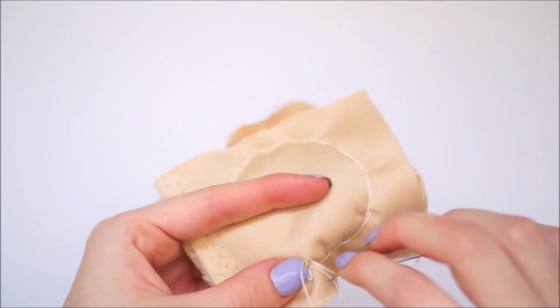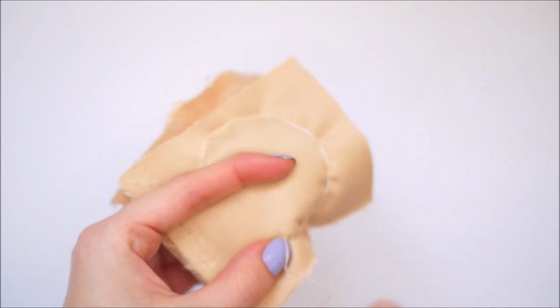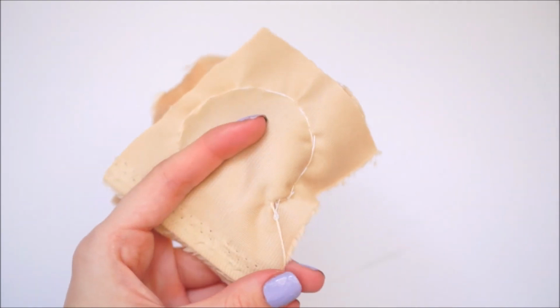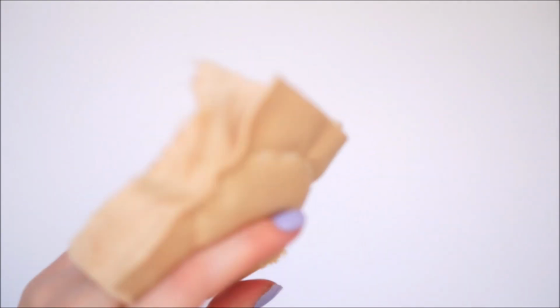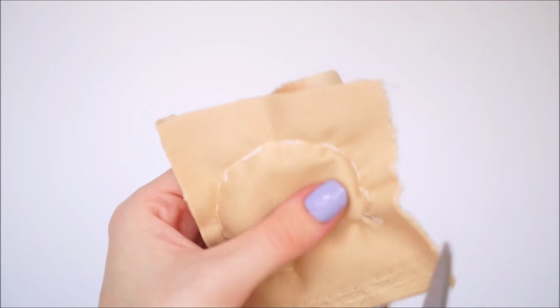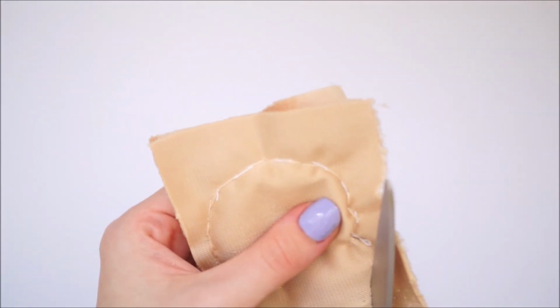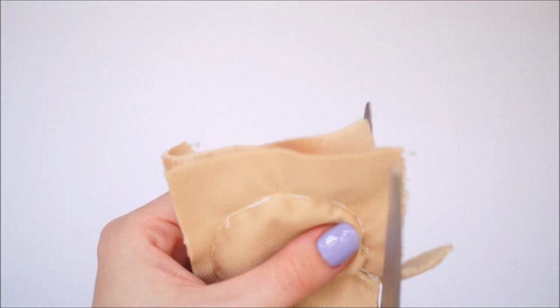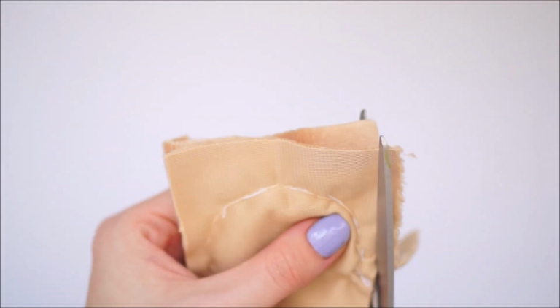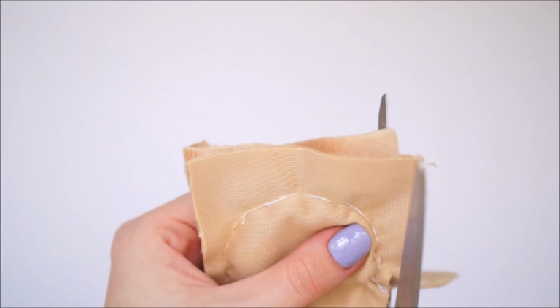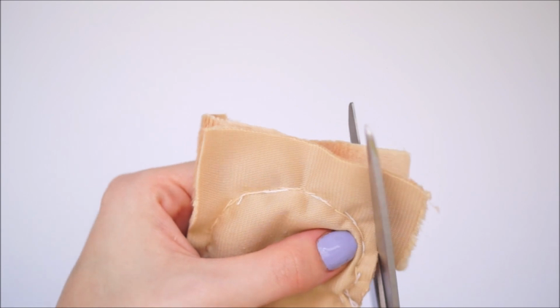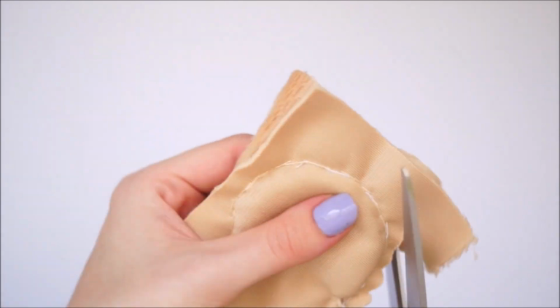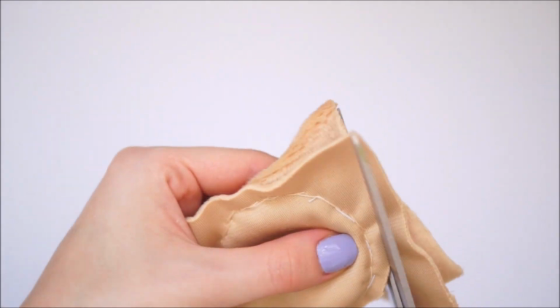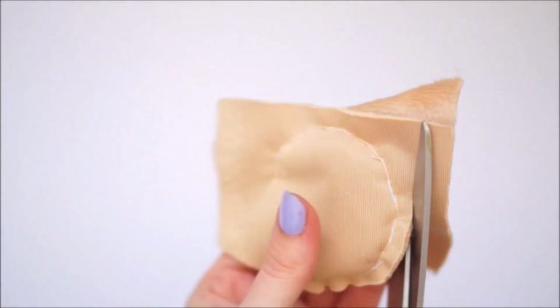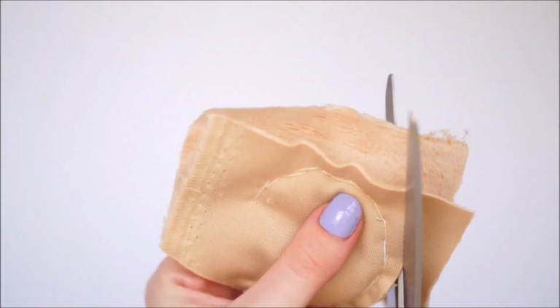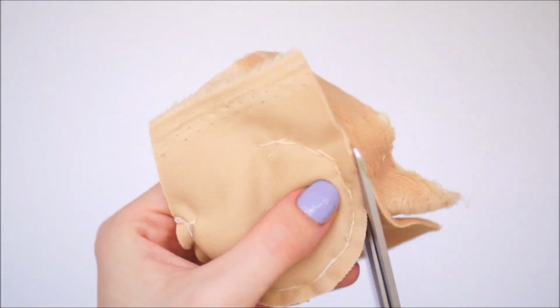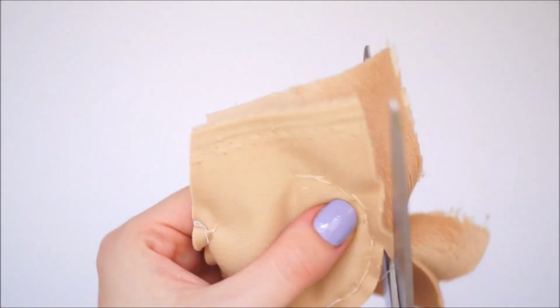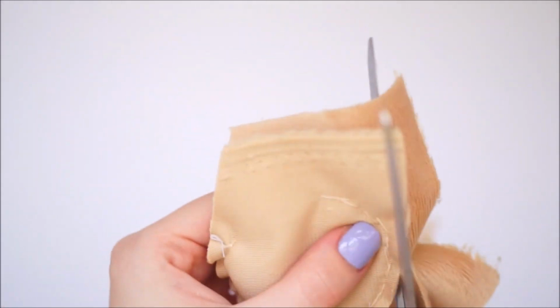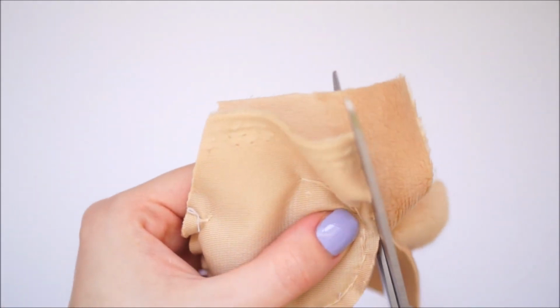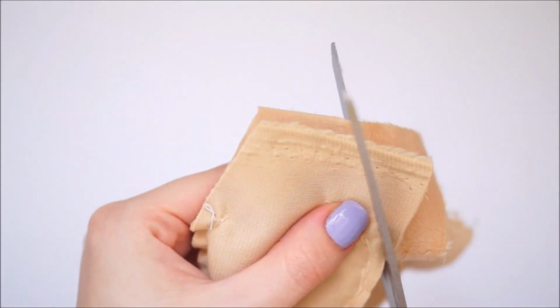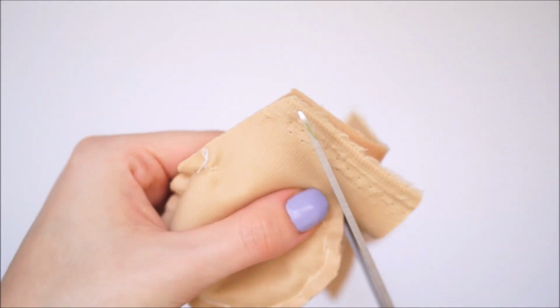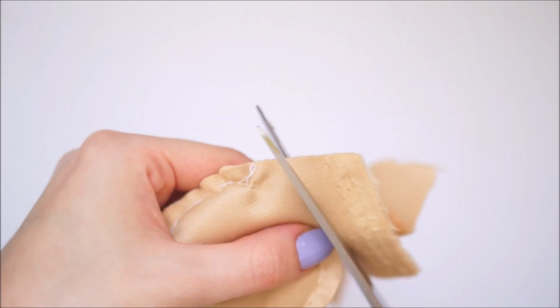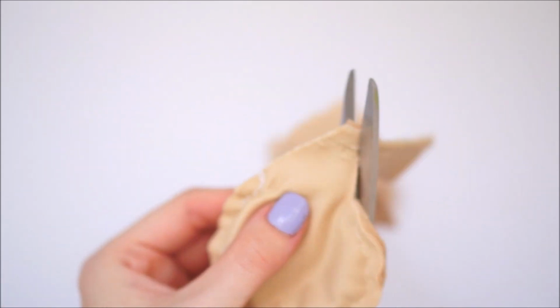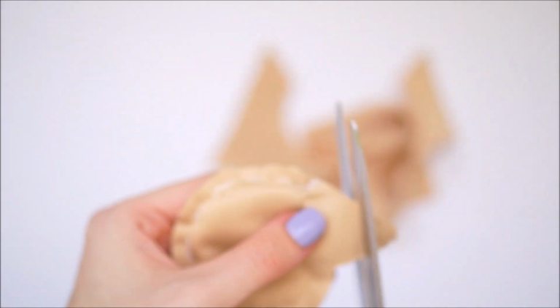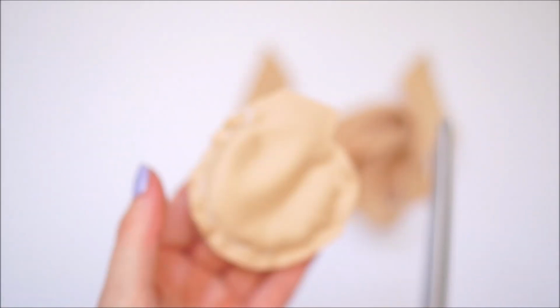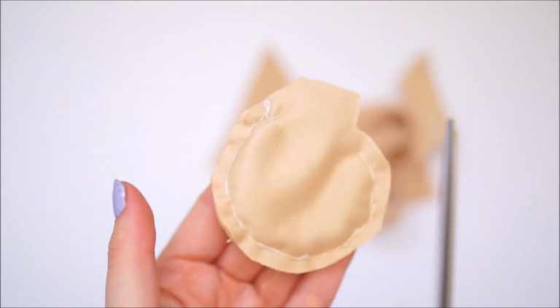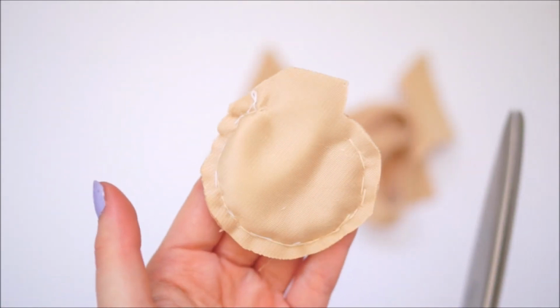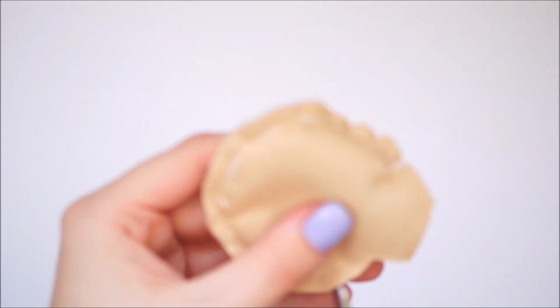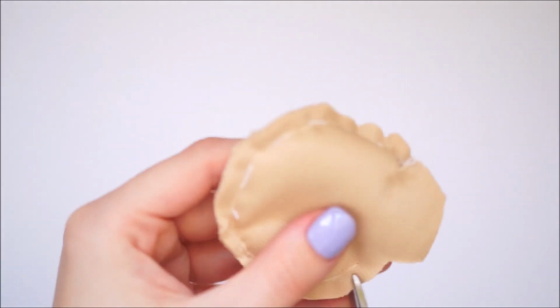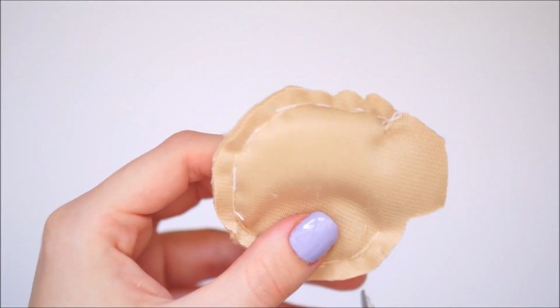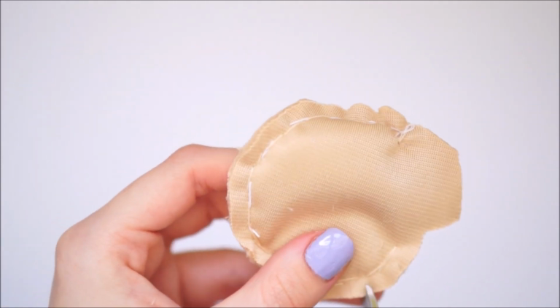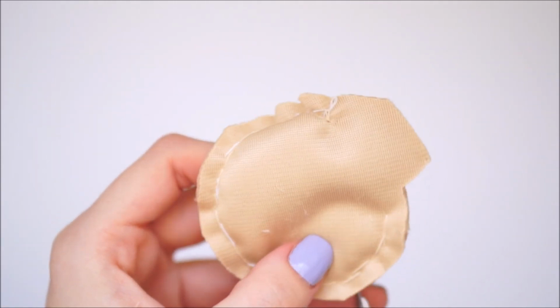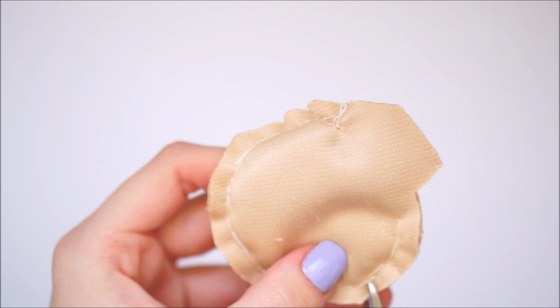Once you've stitched almost a full circle, you want to leave about an inch gap and then just cut off any excess around that circle shape. You want to leave the part where there's a gap with a little rectangle bit on it — kind of like here — and this will help you turn it inside out in a minute.